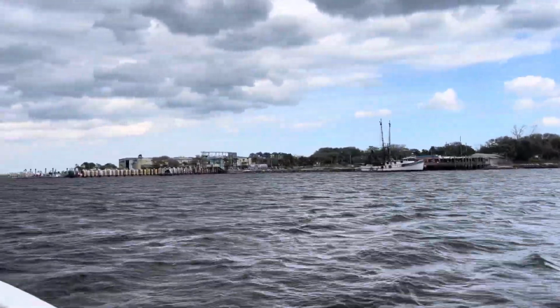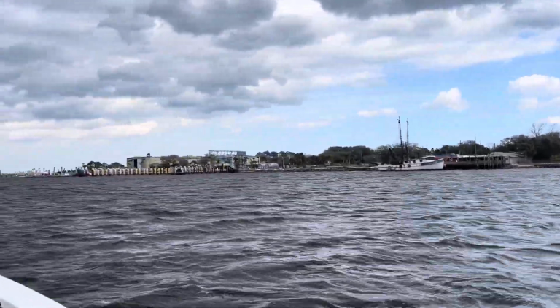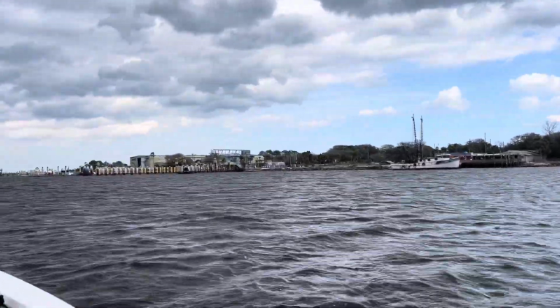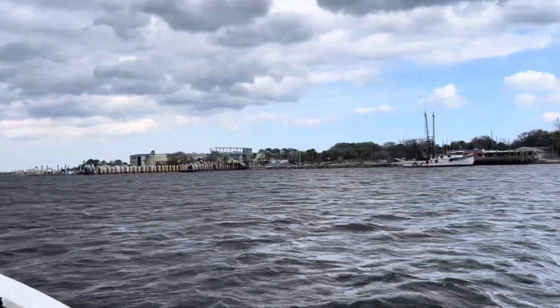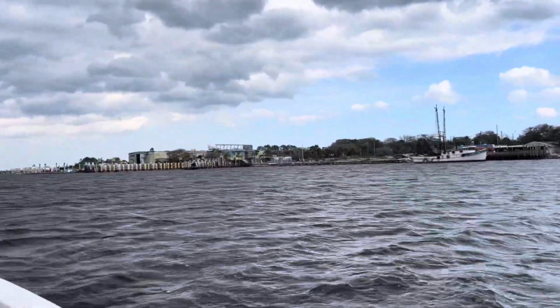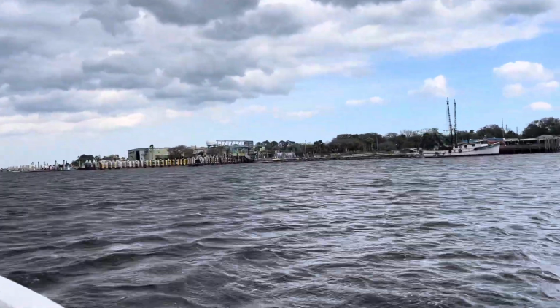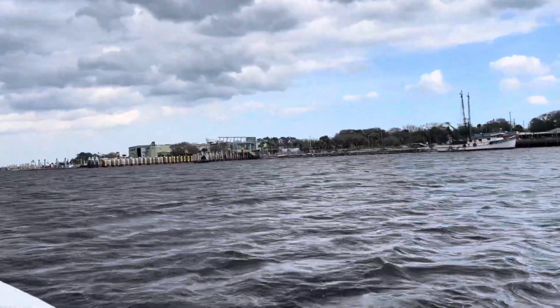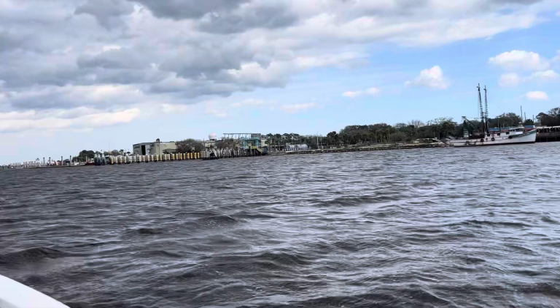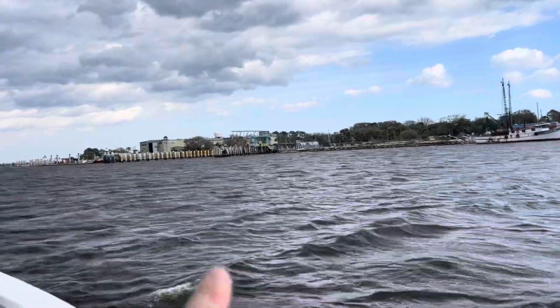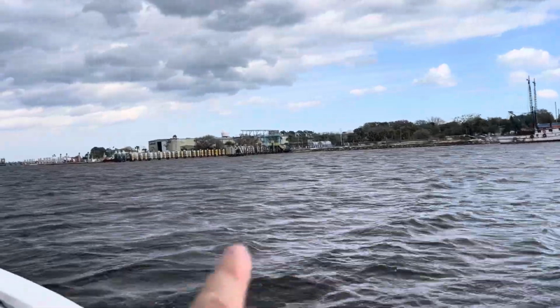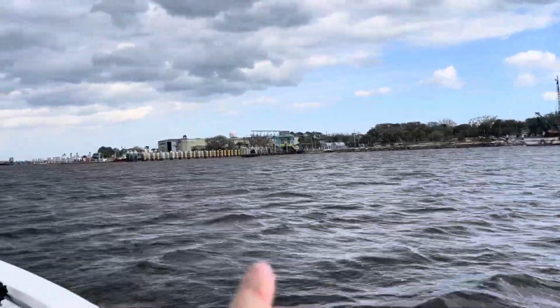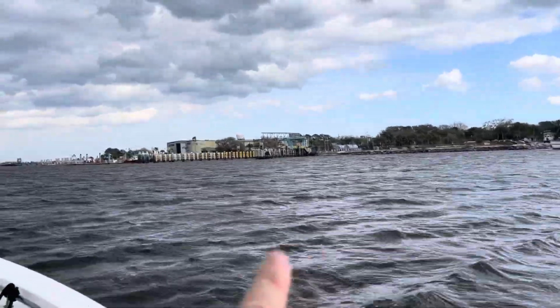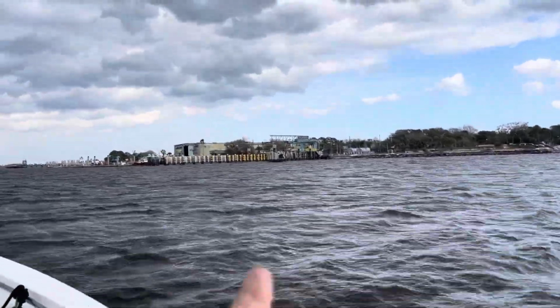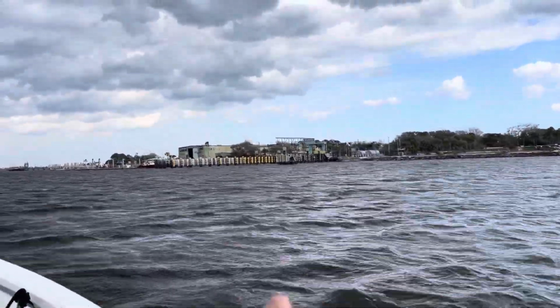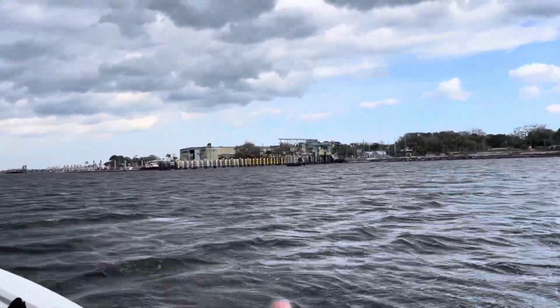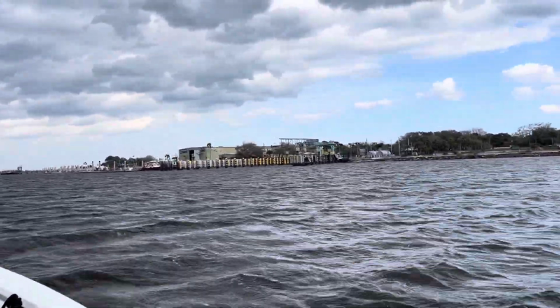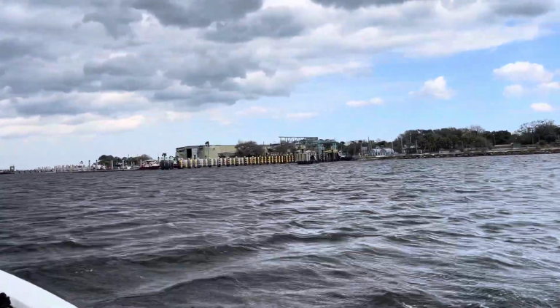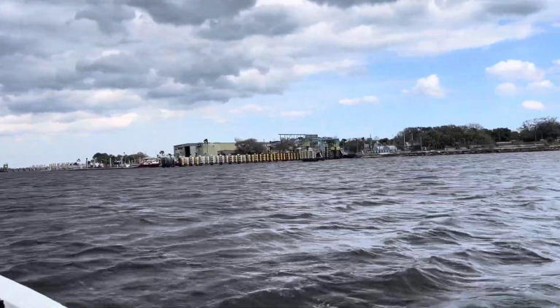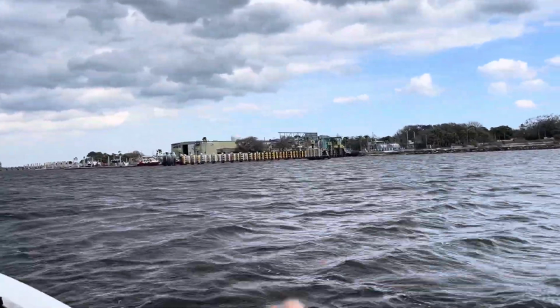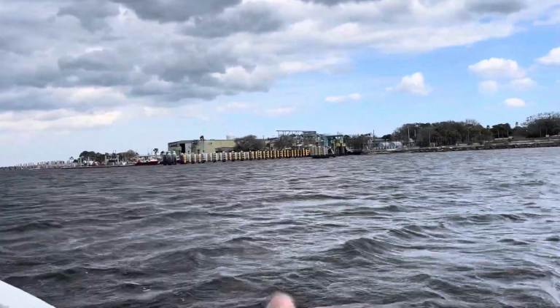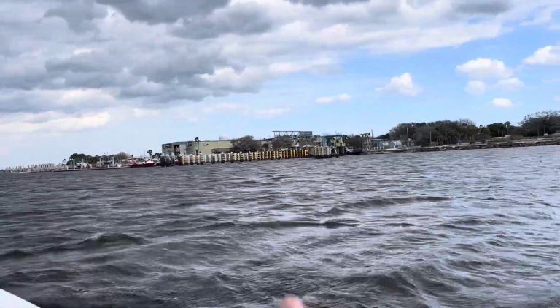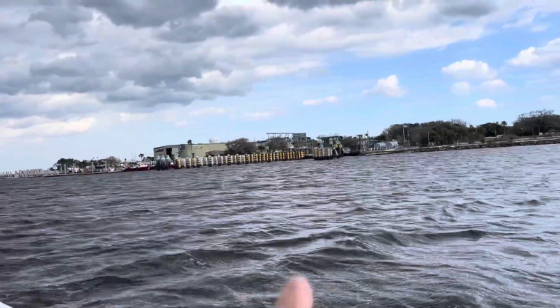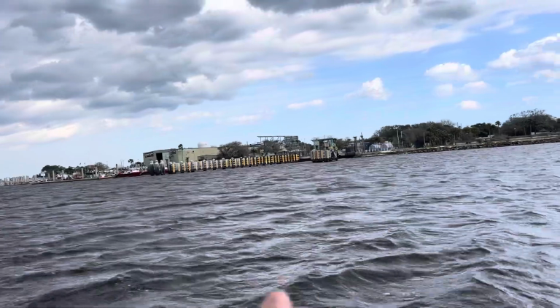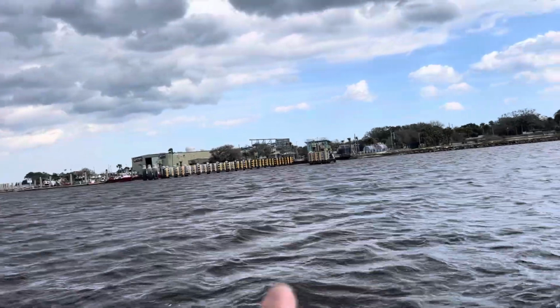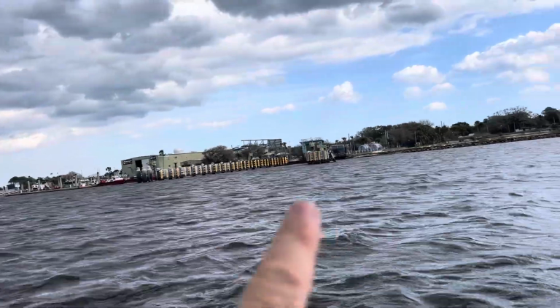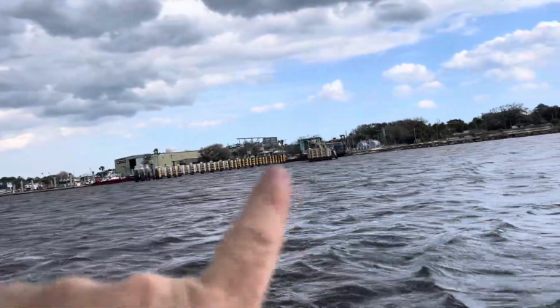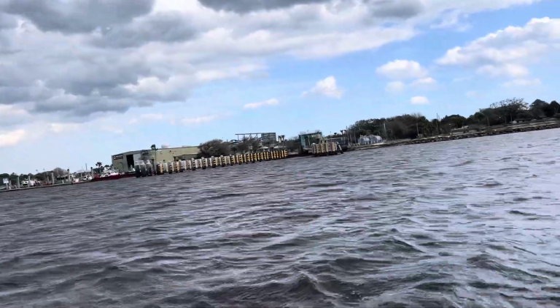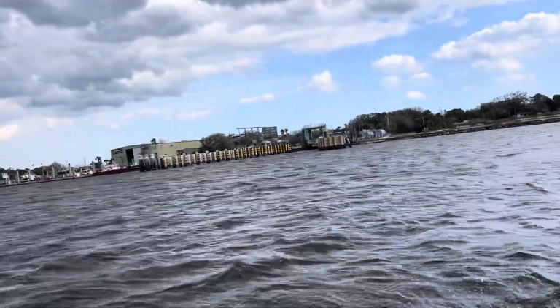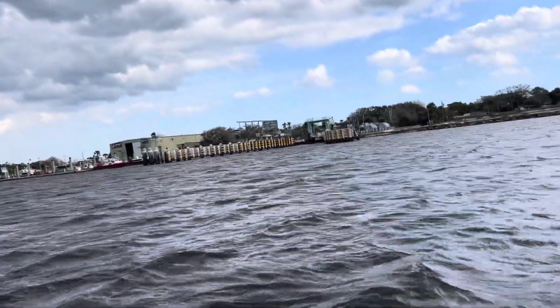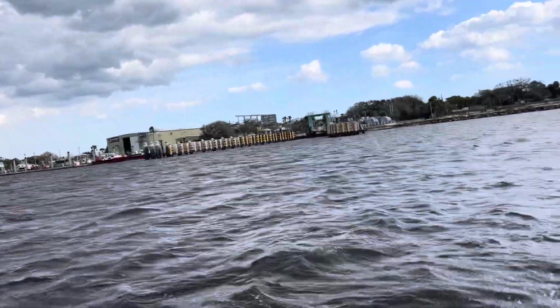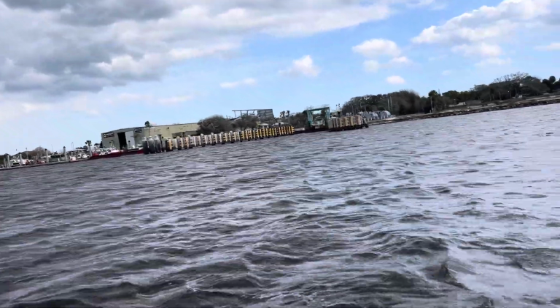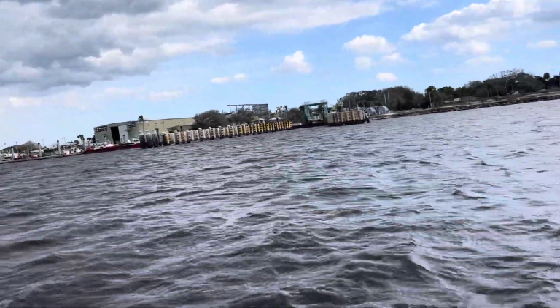This is the Mayport ferry coming up right here, but it's in dry dock right now being repaired. About every two years they put it in dry dock, so it's not running right now.